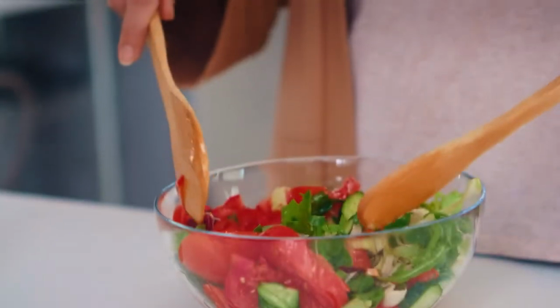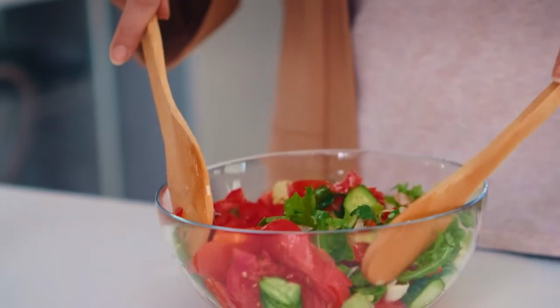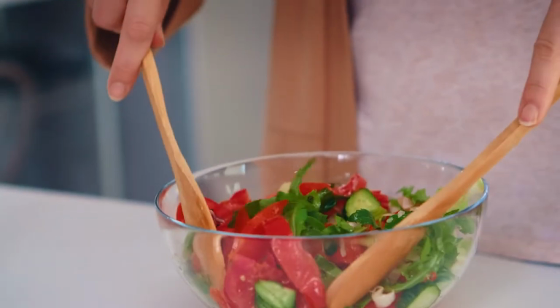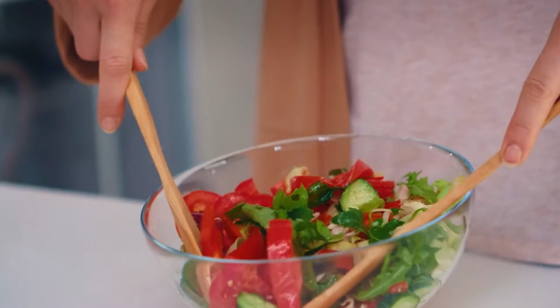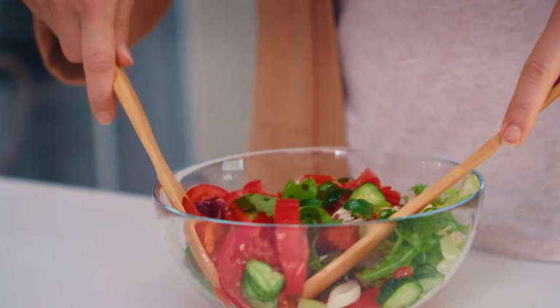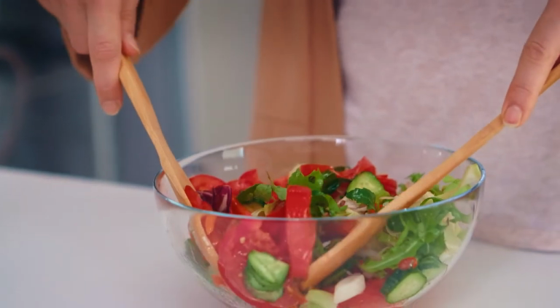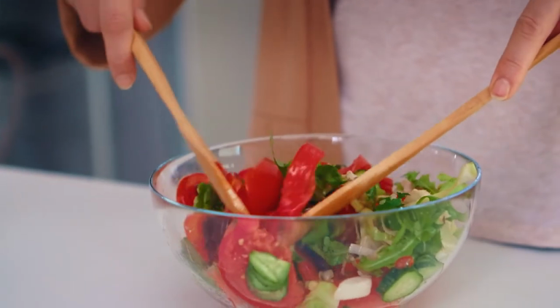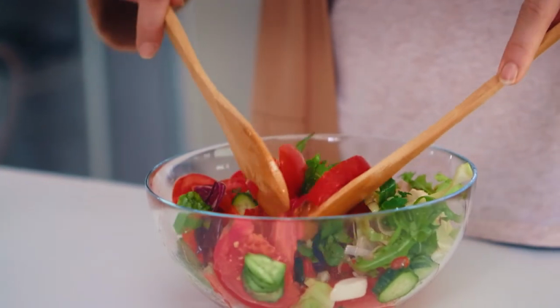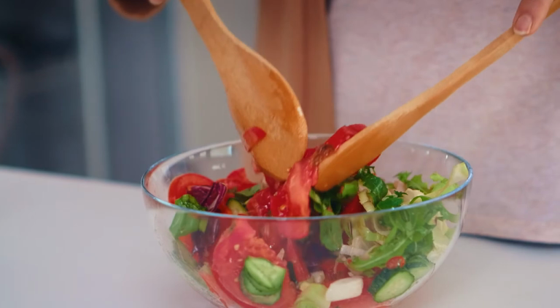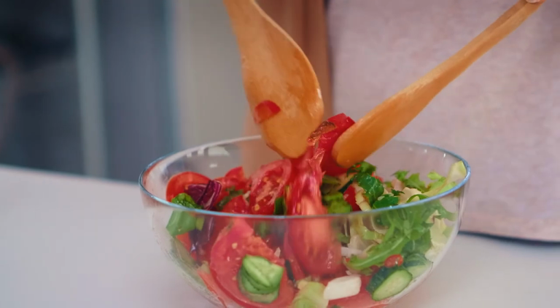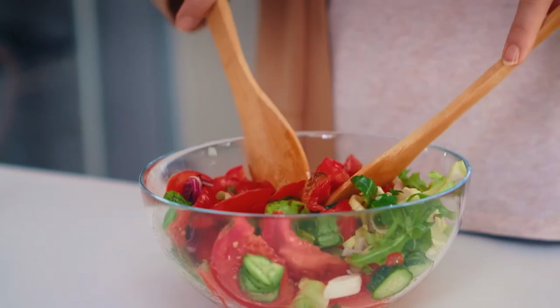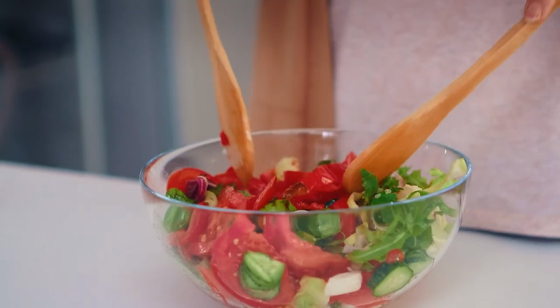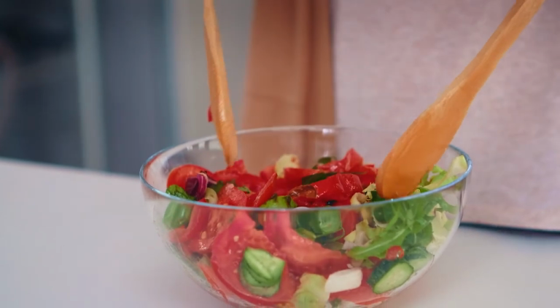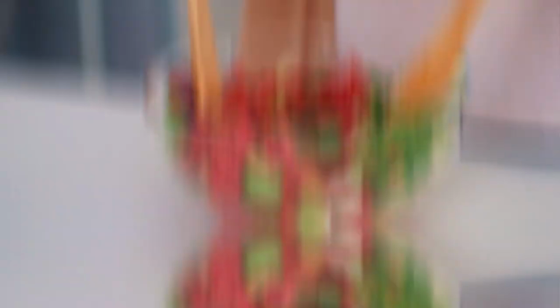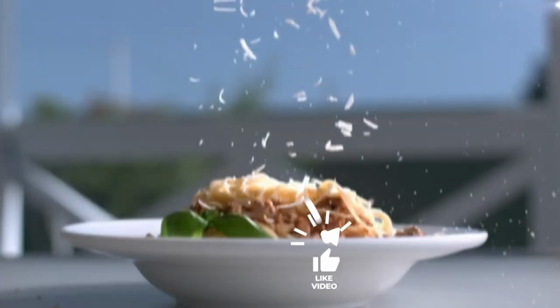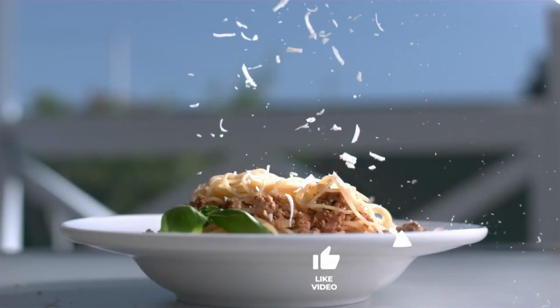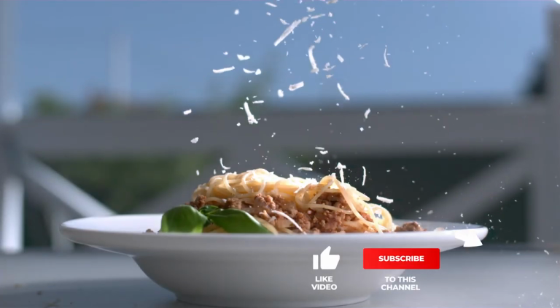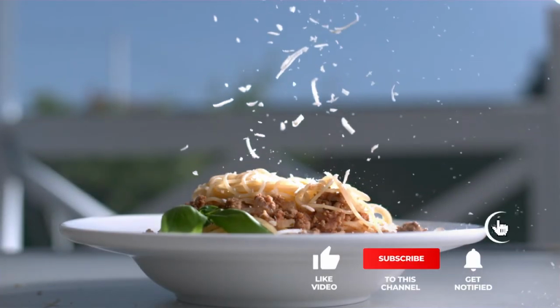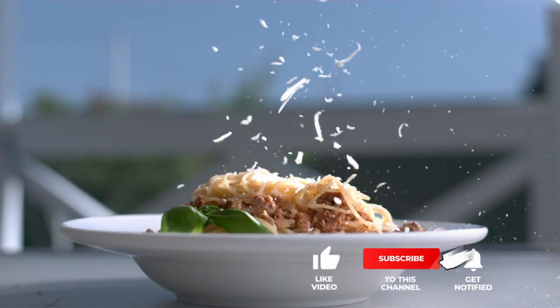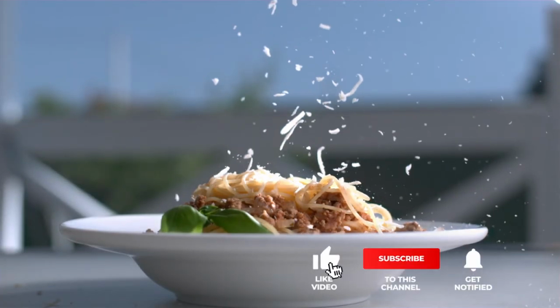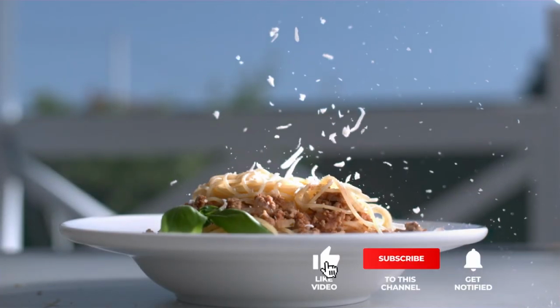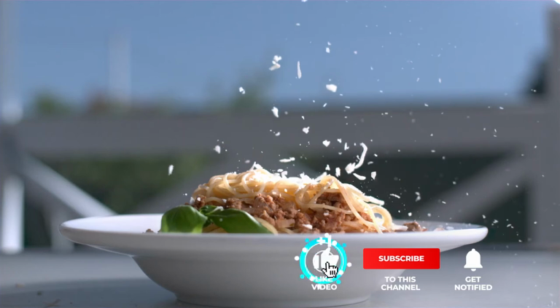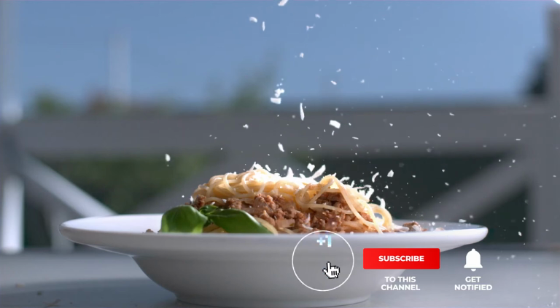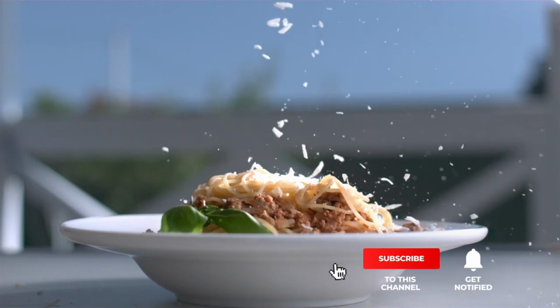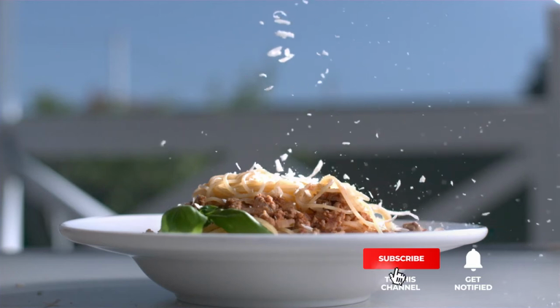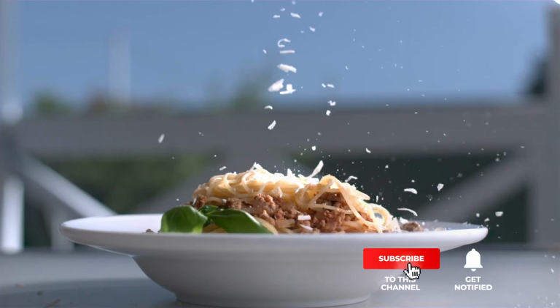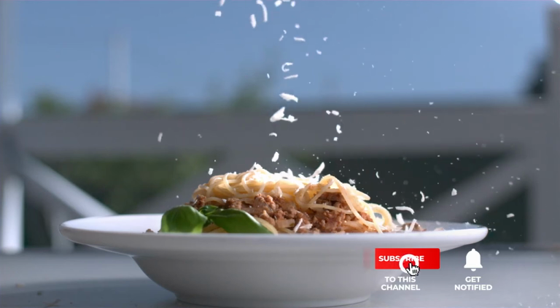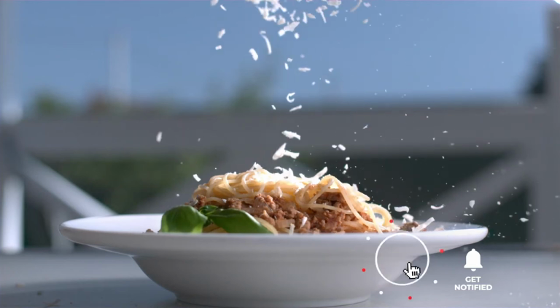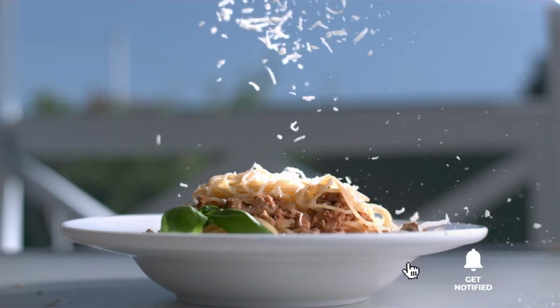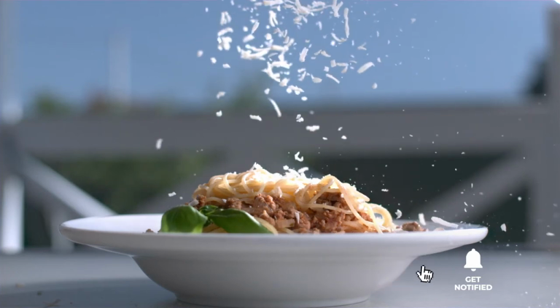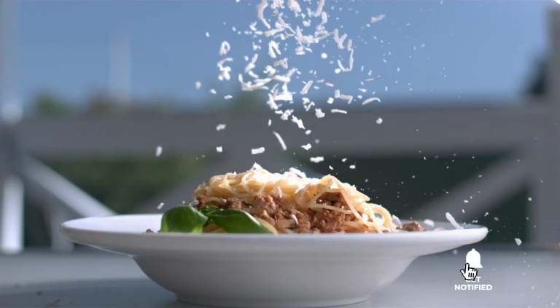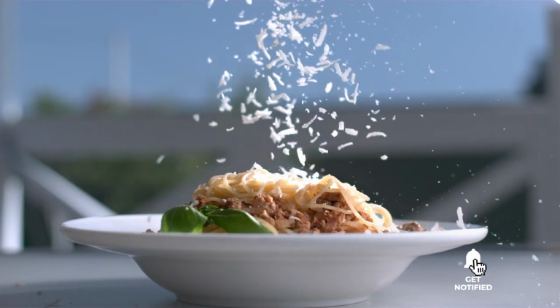Still haven't found a spiralizer that meets your needs? Keep watching because we have more lined up for you. If this is your first time visiting our channel, be sure to subscribe and hit the bell icon to receive notifications of our next videos.